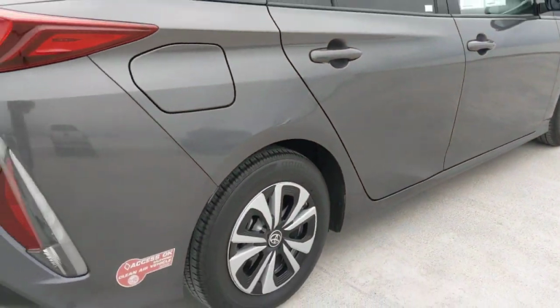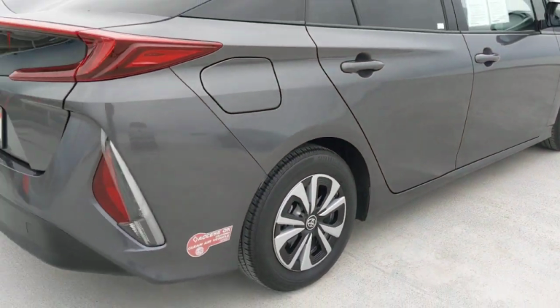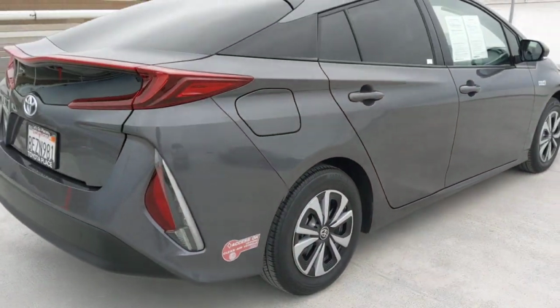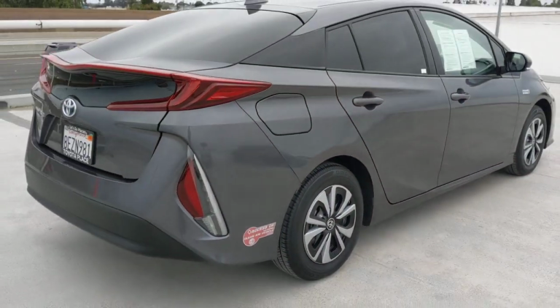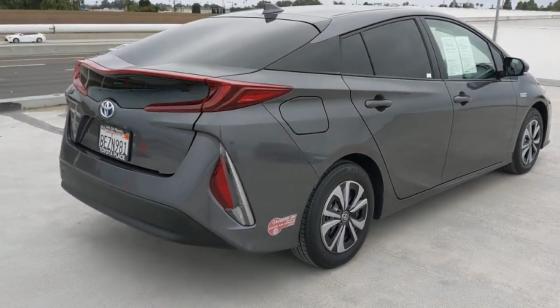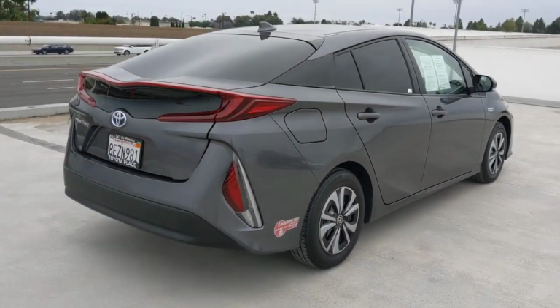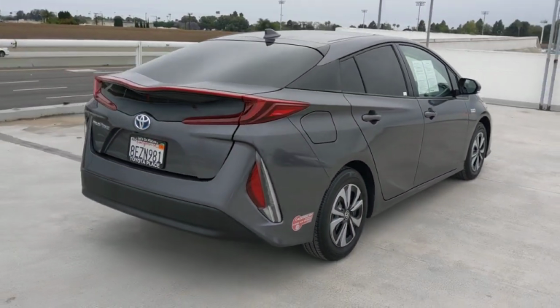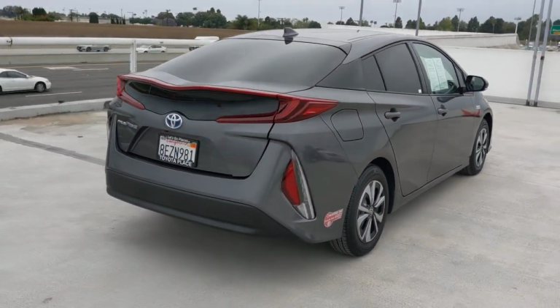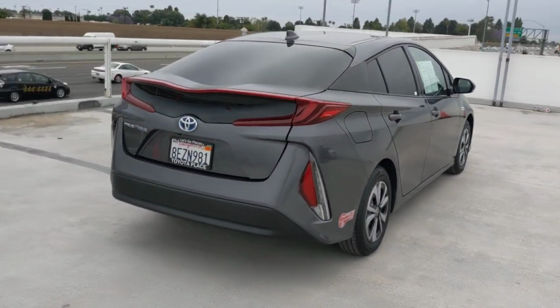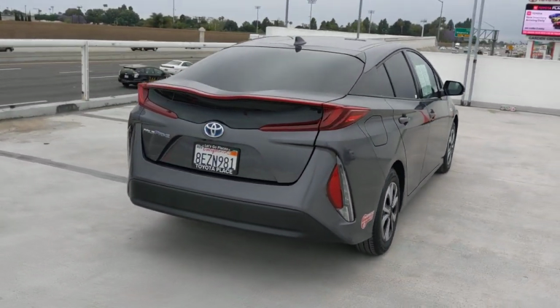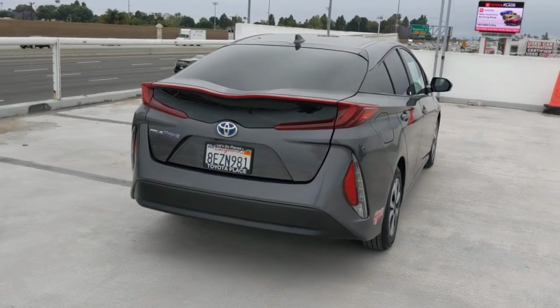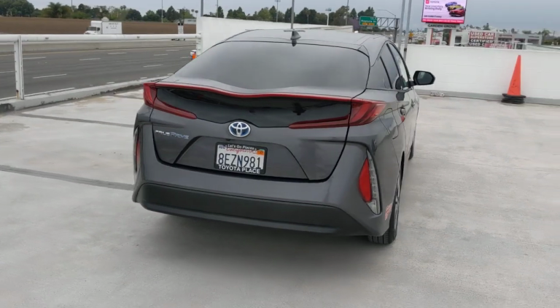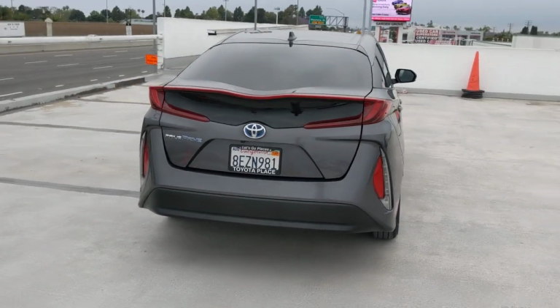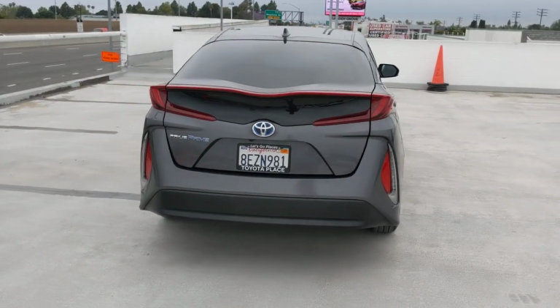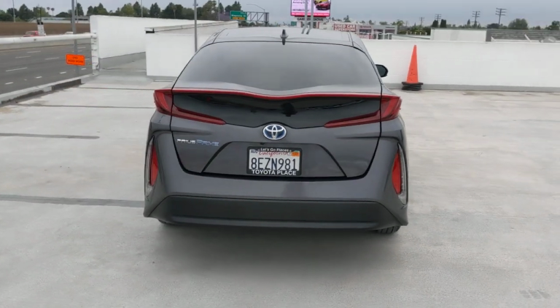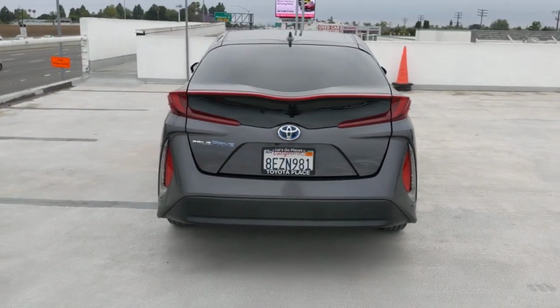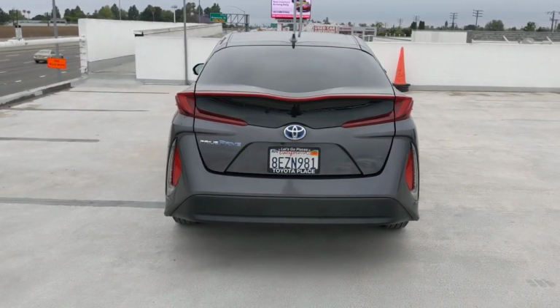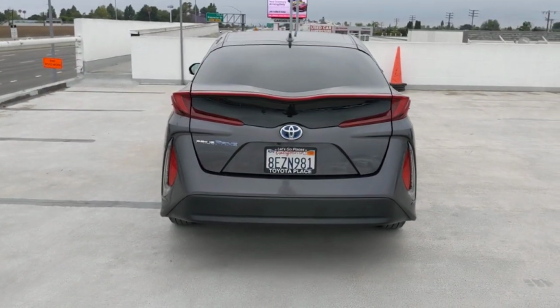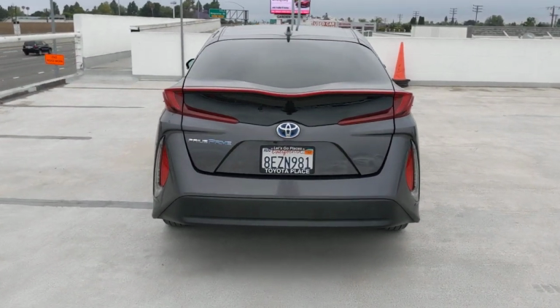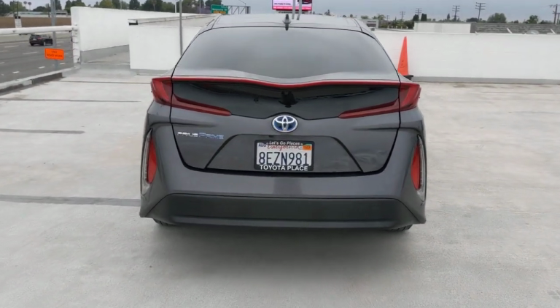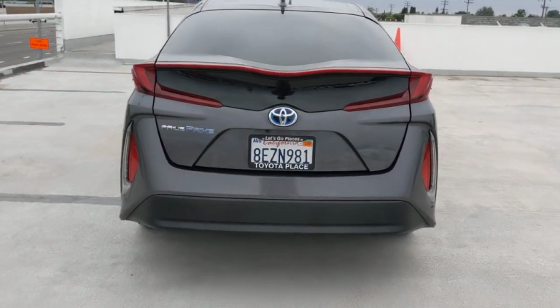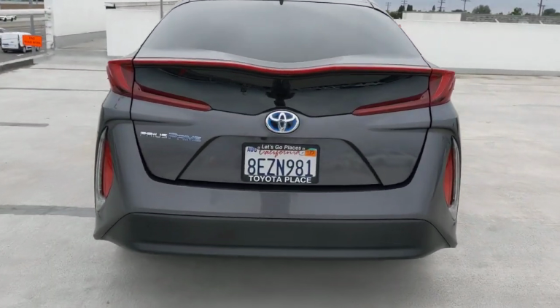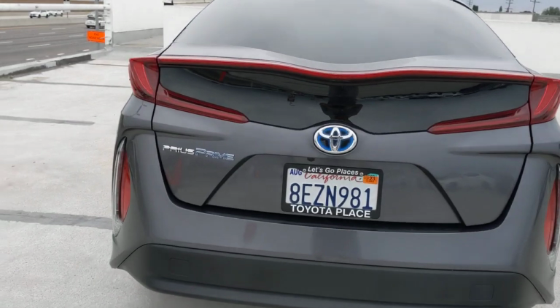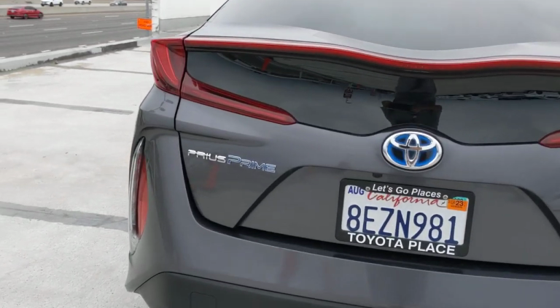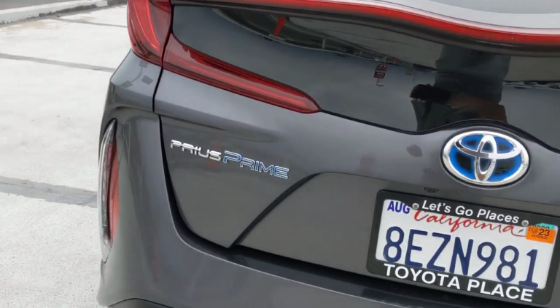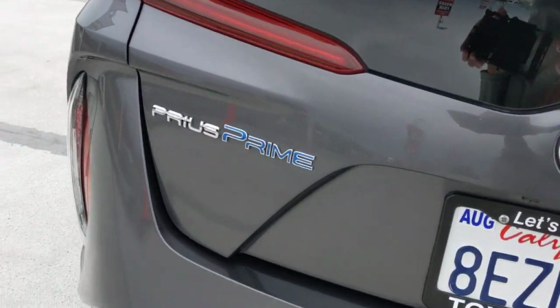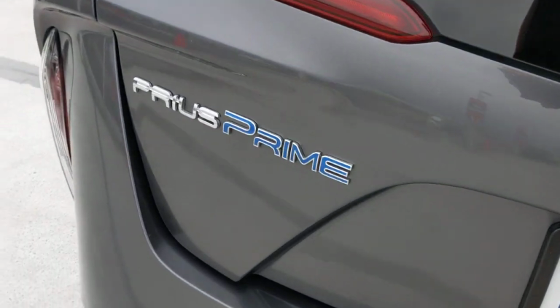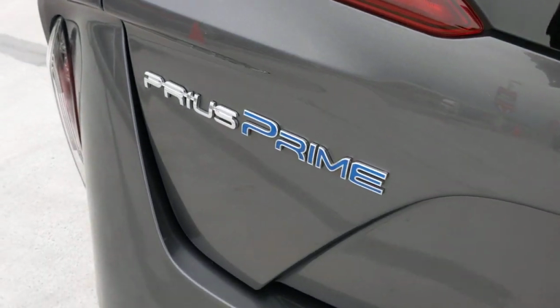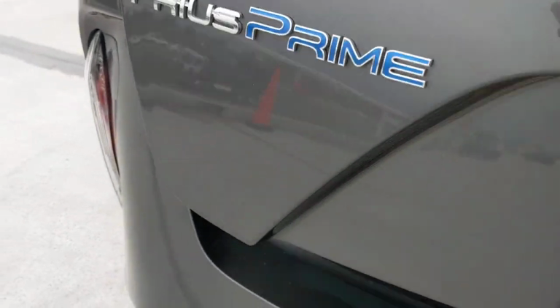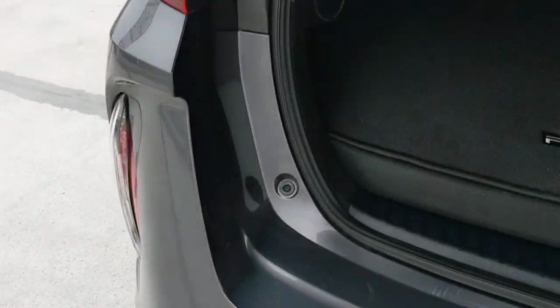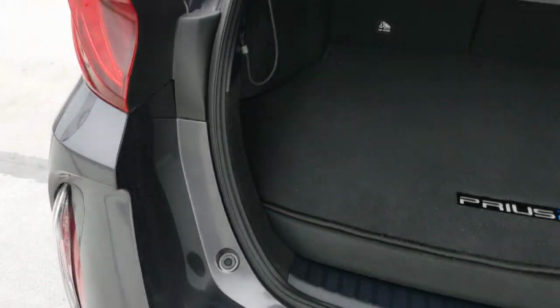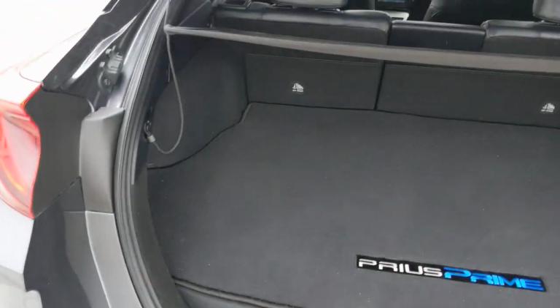Don't settle. Get the sporty midsize you want and the future-ready fuel efficiency that makes sense for your wallet as well as the planet. Get into this smart and savvy Prius Prime. Our team is here to provide you with an outstanding test drive experience.